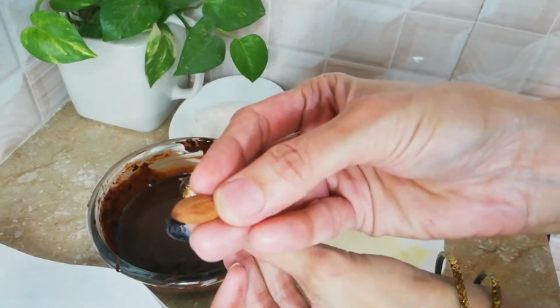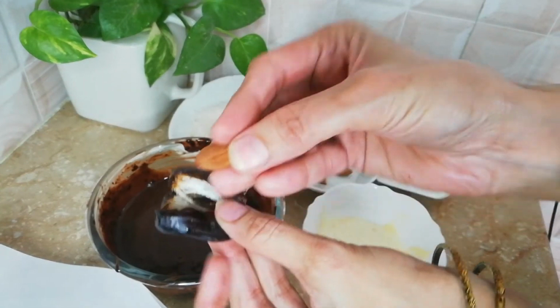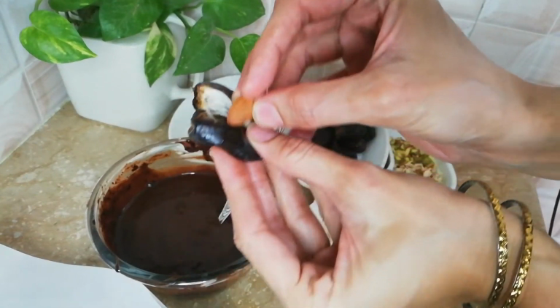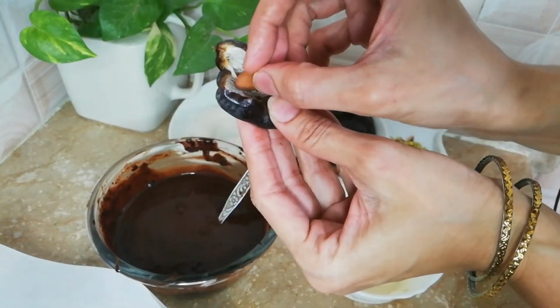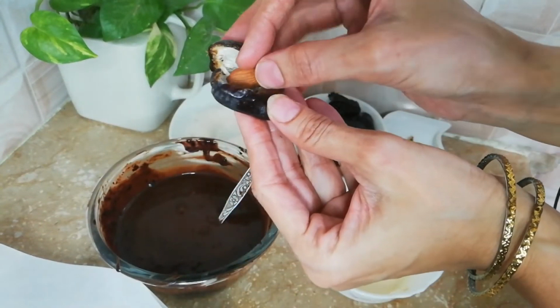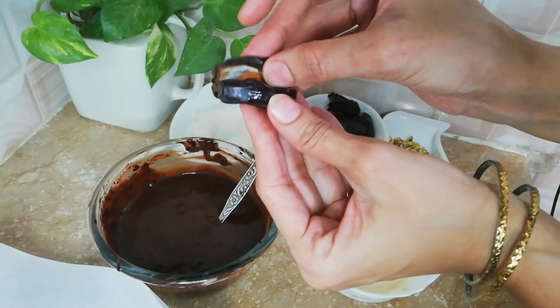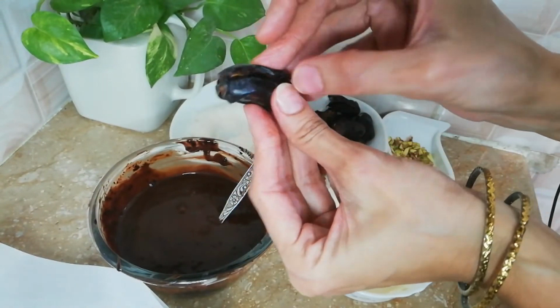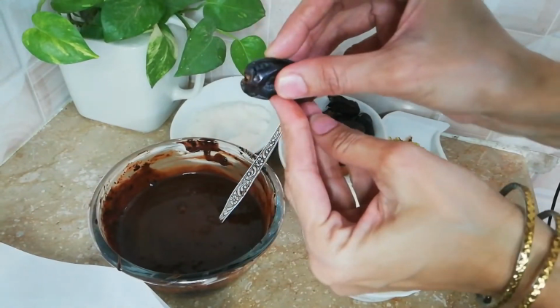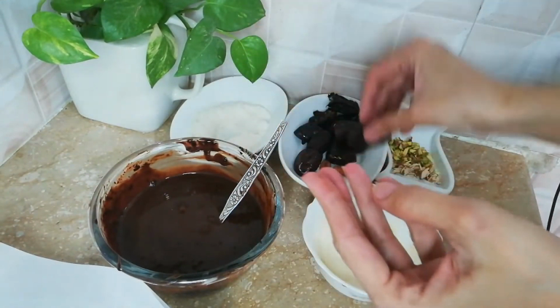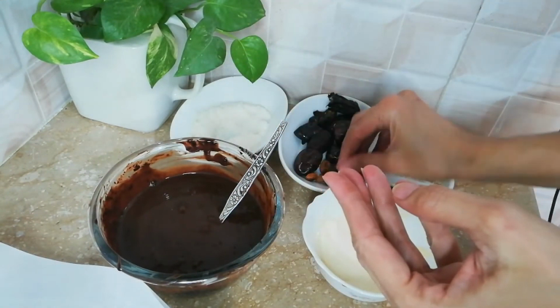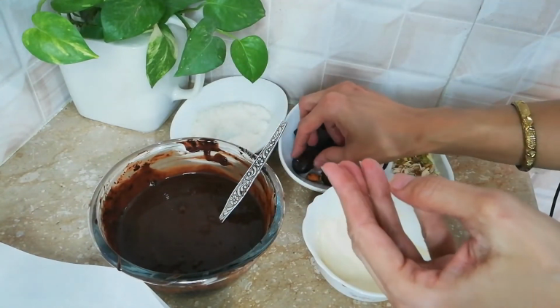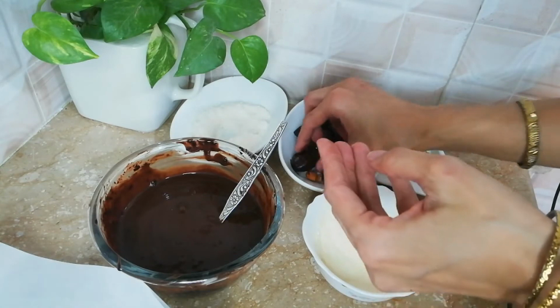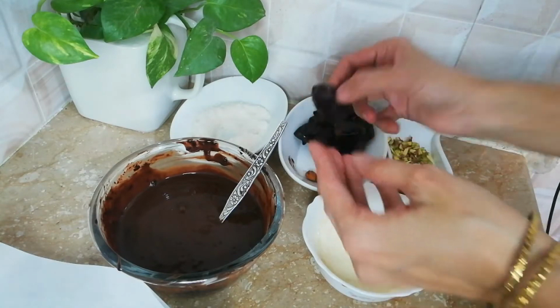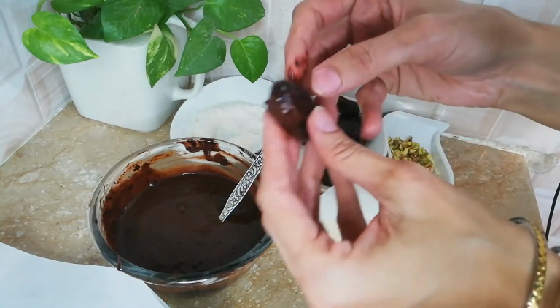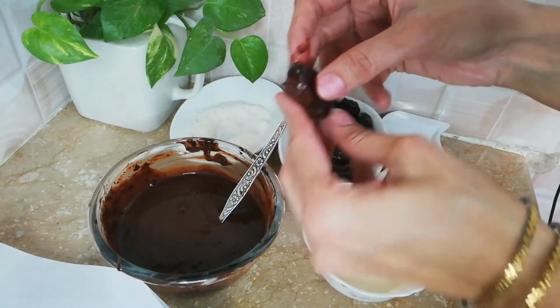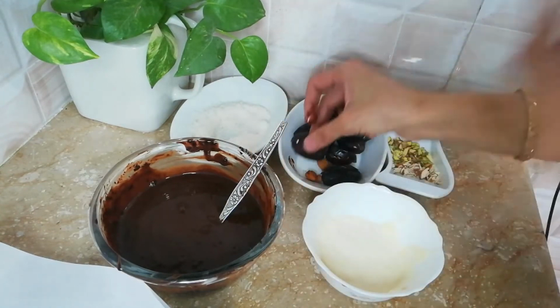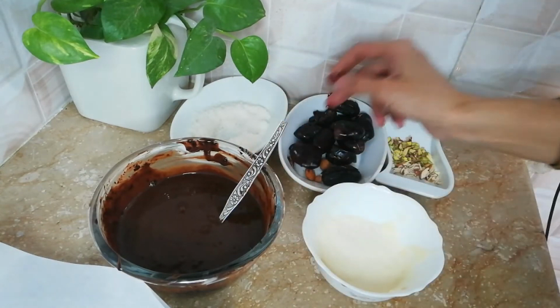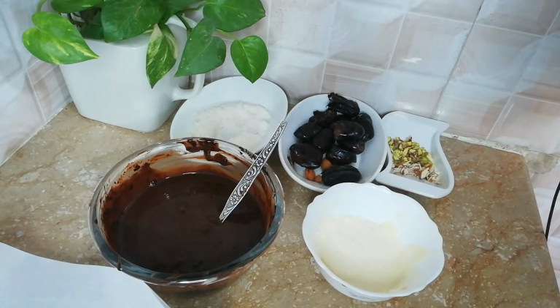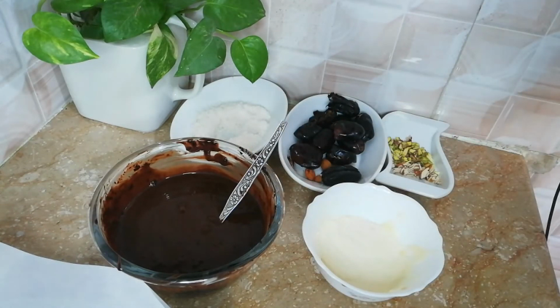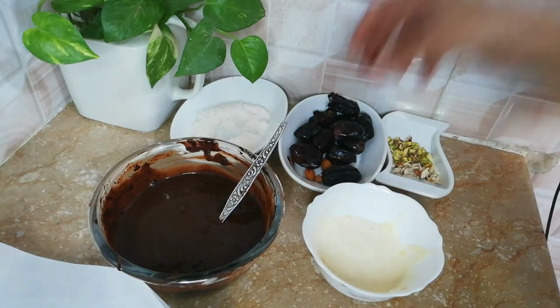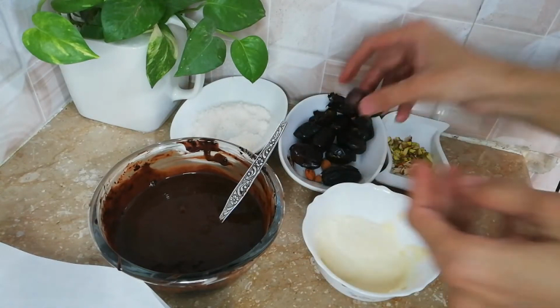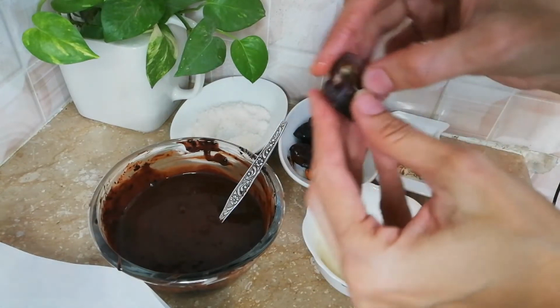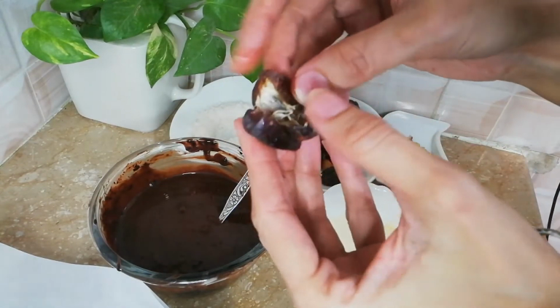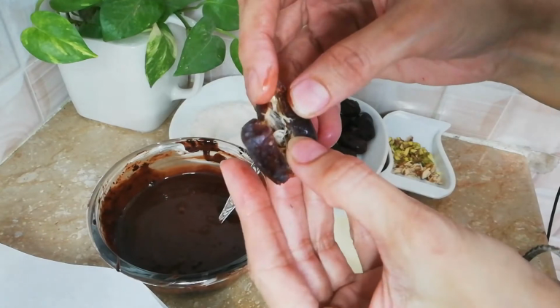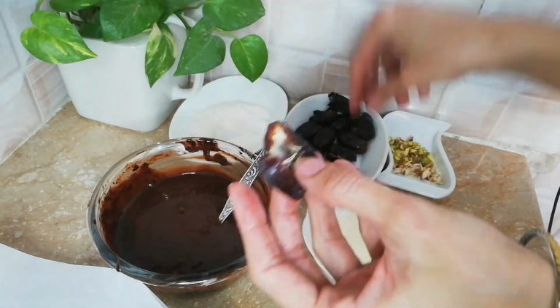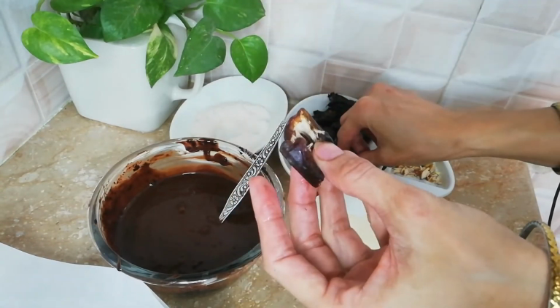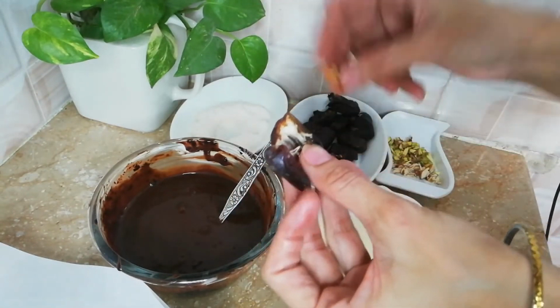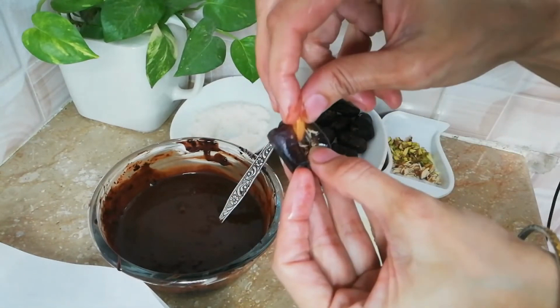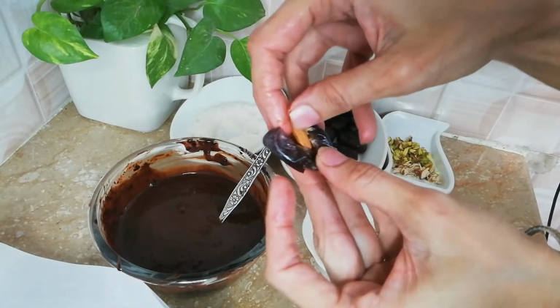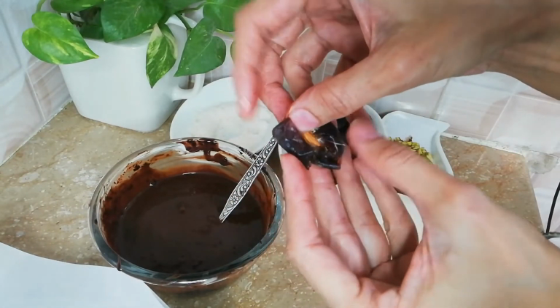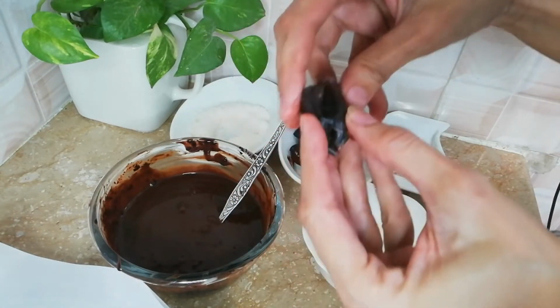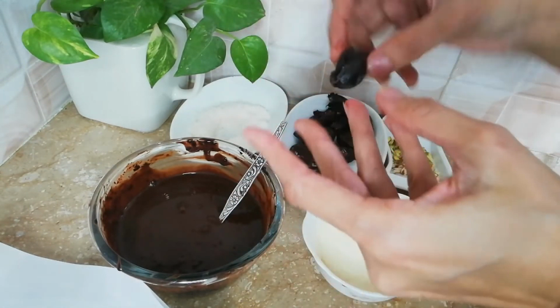I have used roasted almonds — I have dry roasted them. We will stuff them inside the dates. We will stuff them in it.